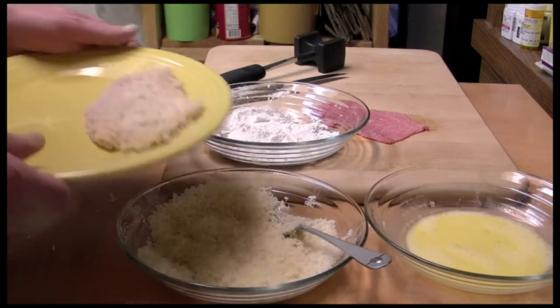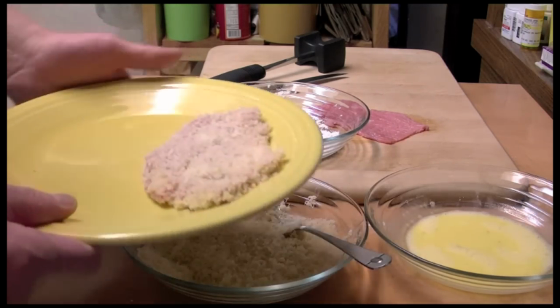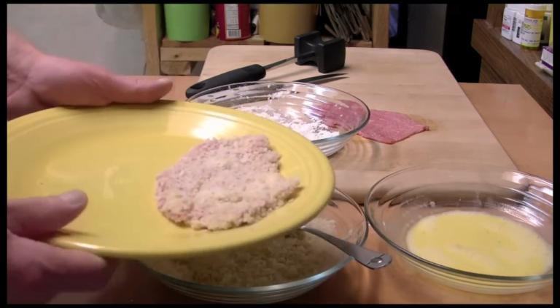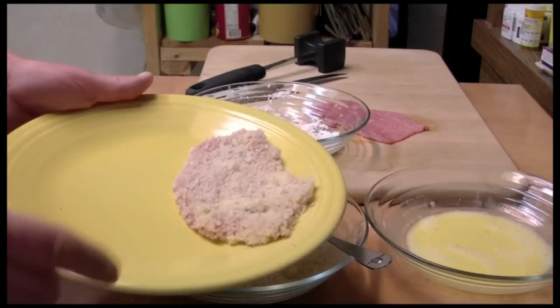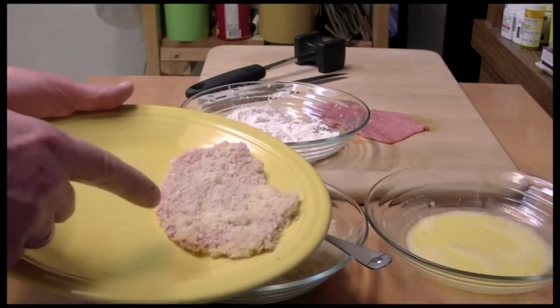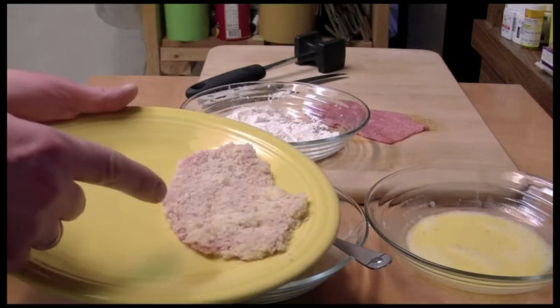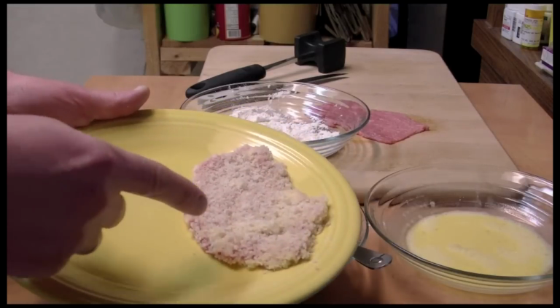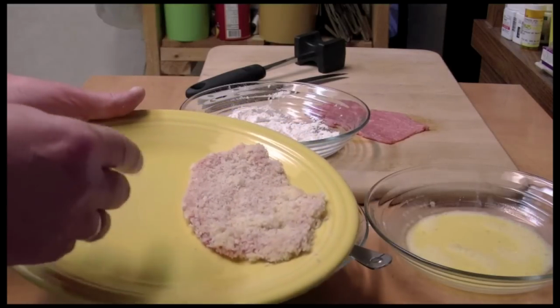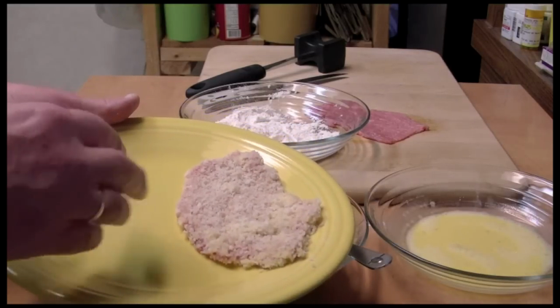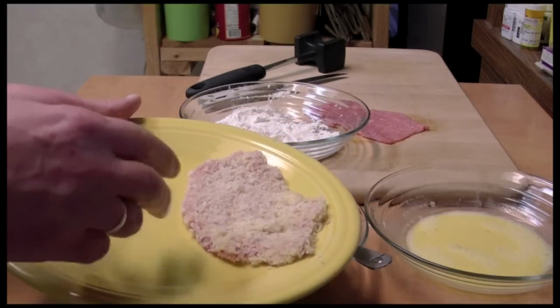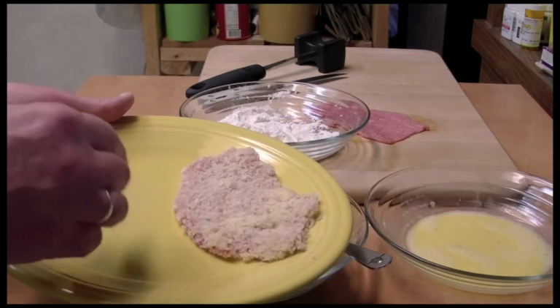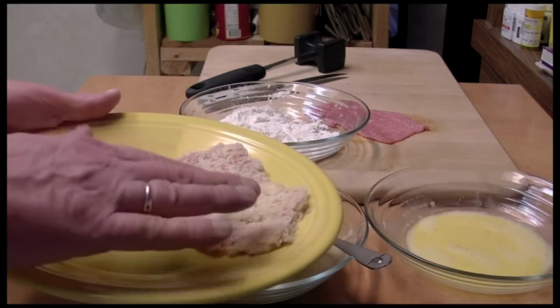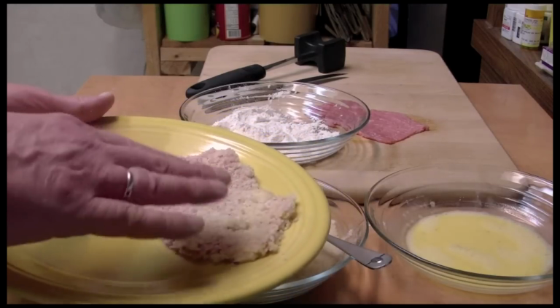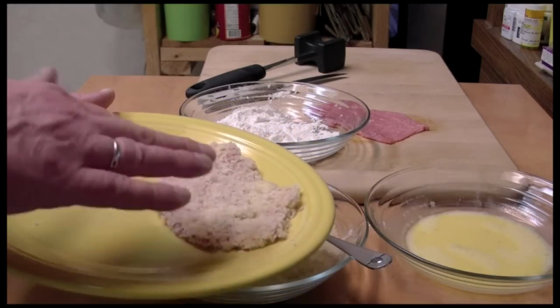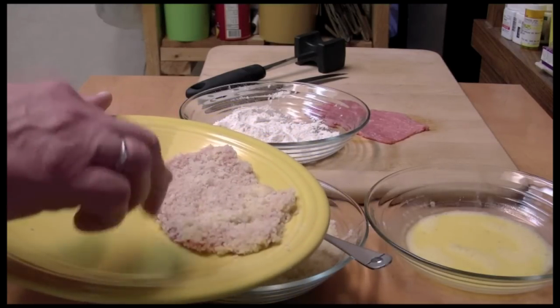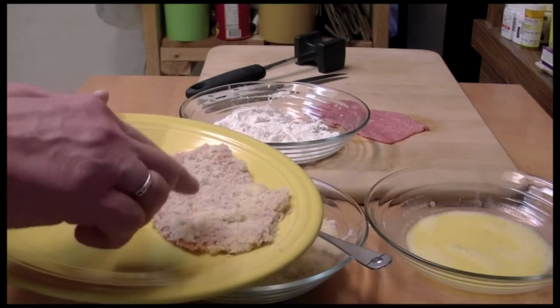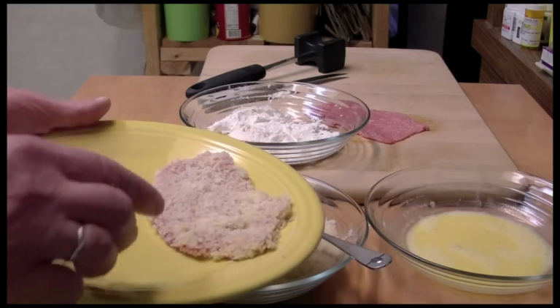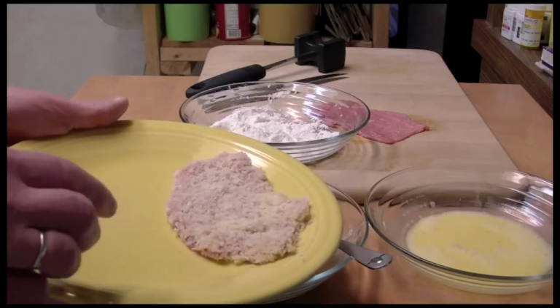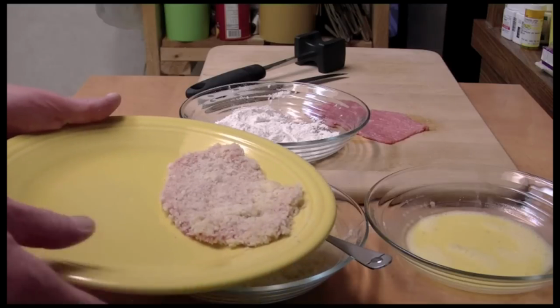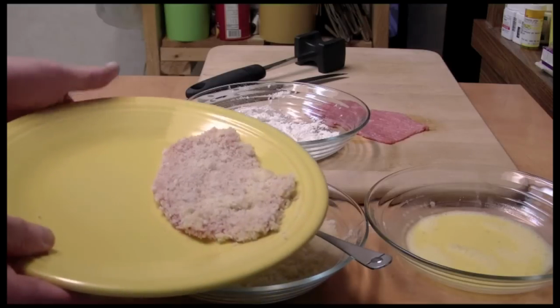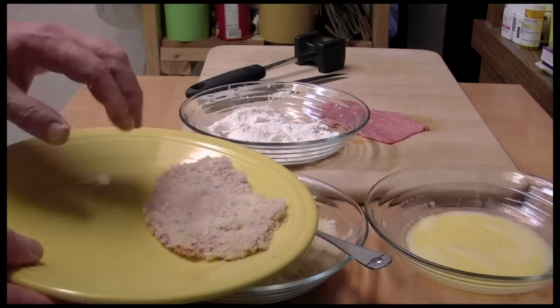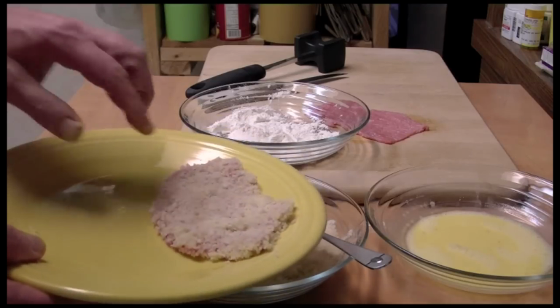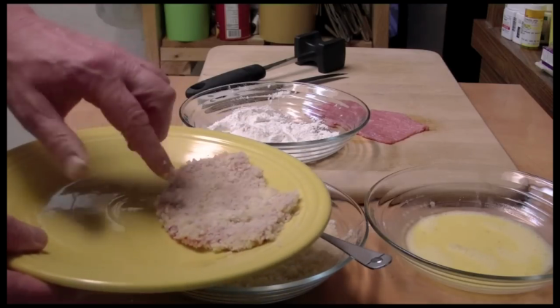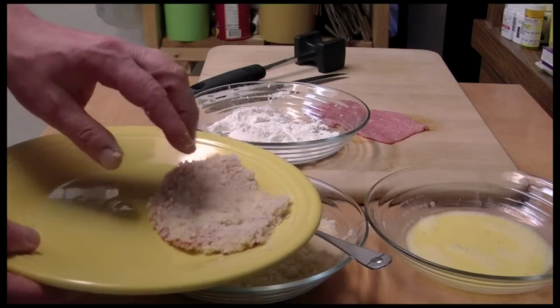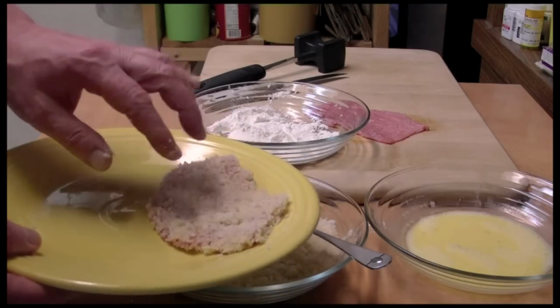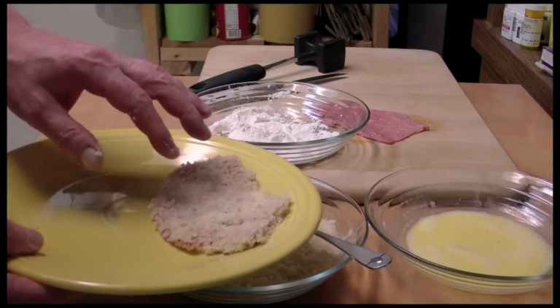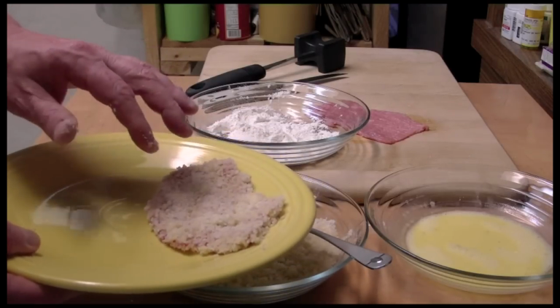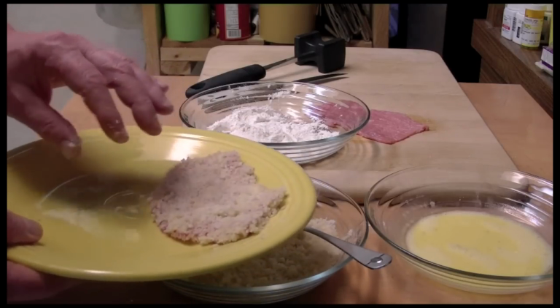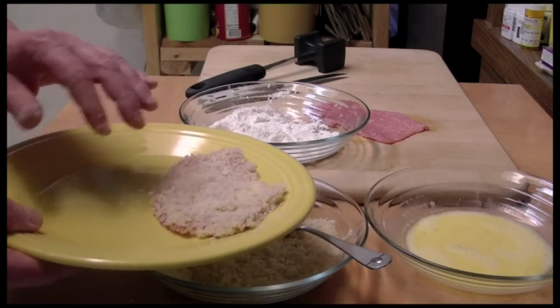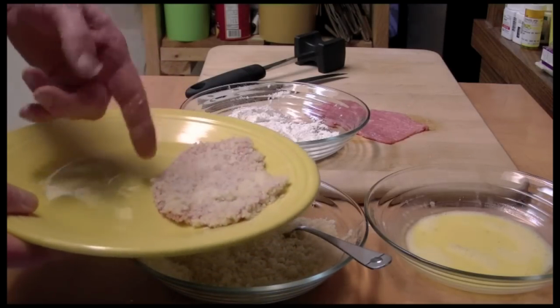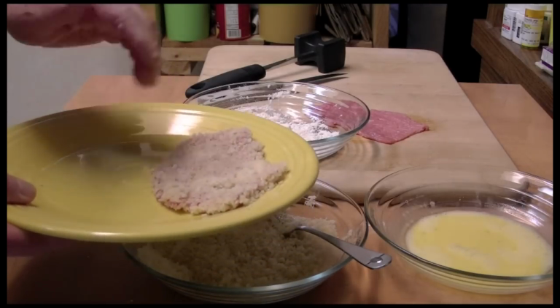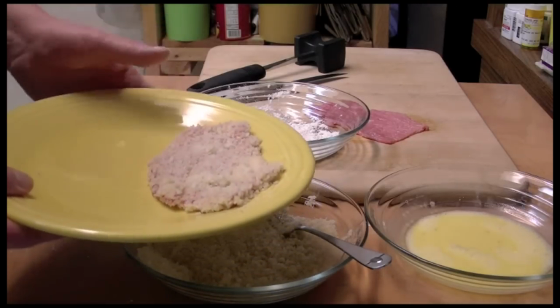I'm going to put it on a plate here. I like to let this sit in the refrigerator for about 15 minutes — it'll help glue the crumbs on there. I'm going to do this to the other piece as well, and then put this in the fridge.